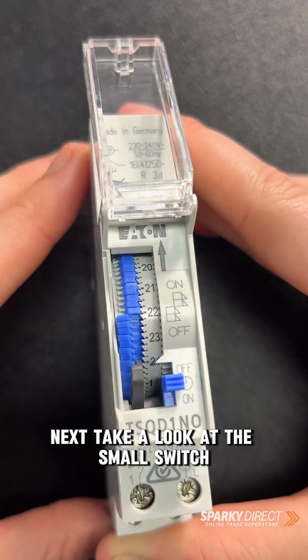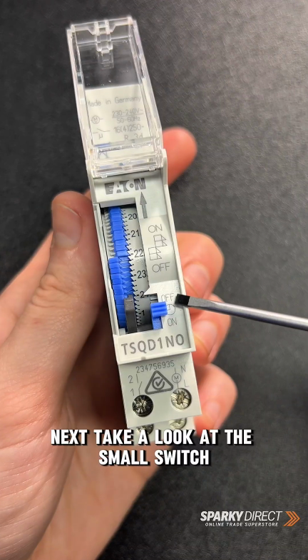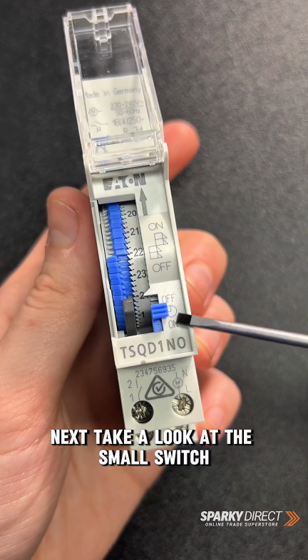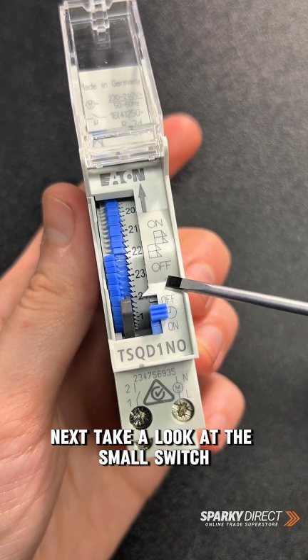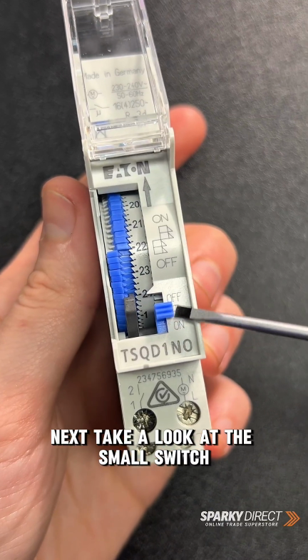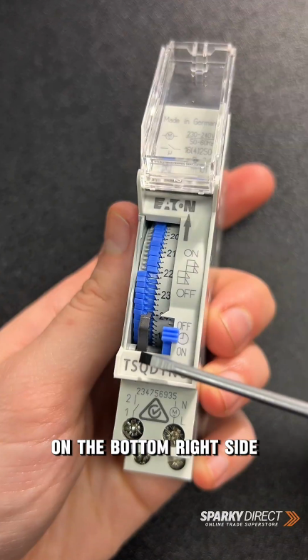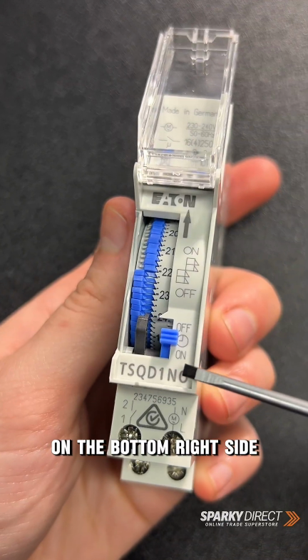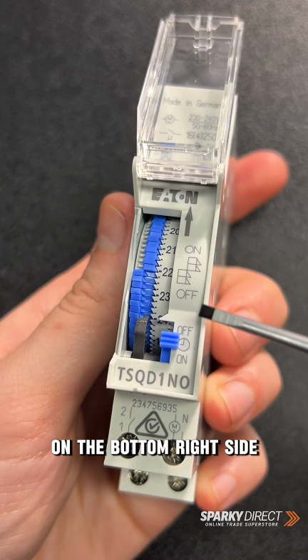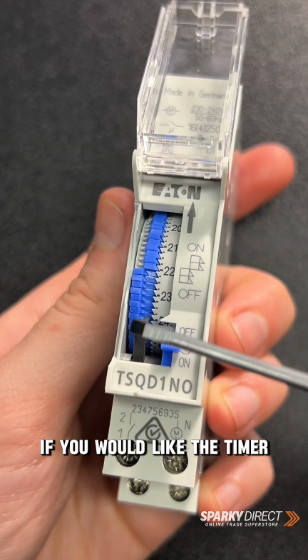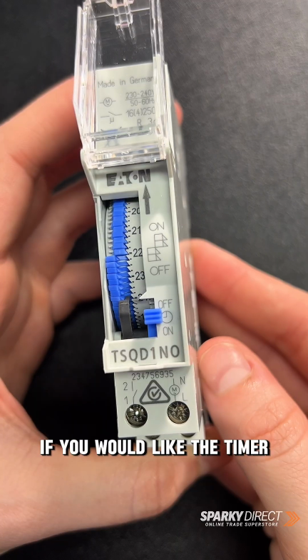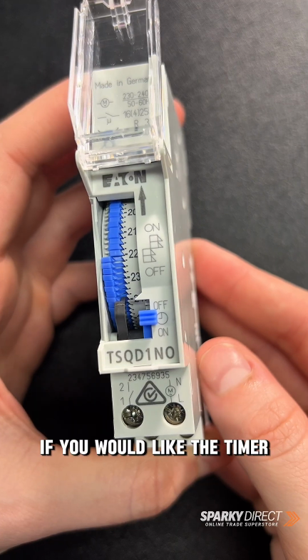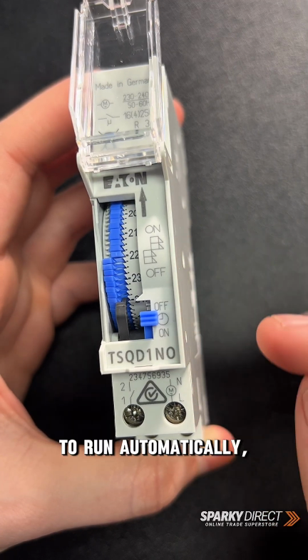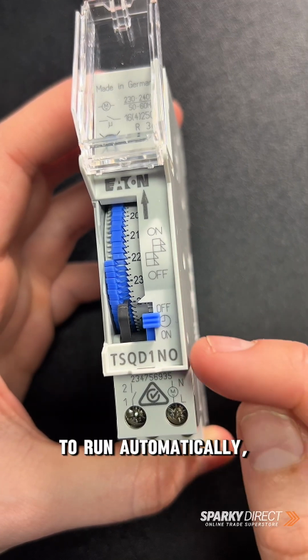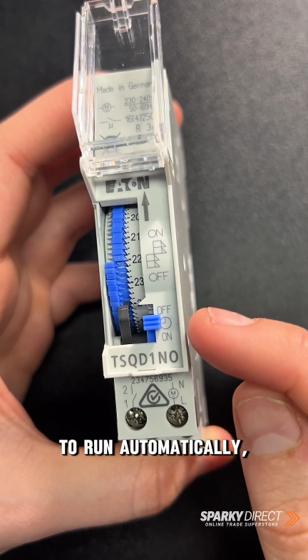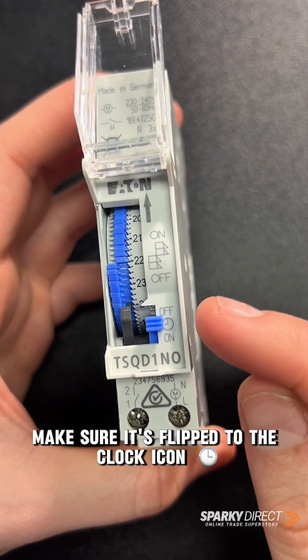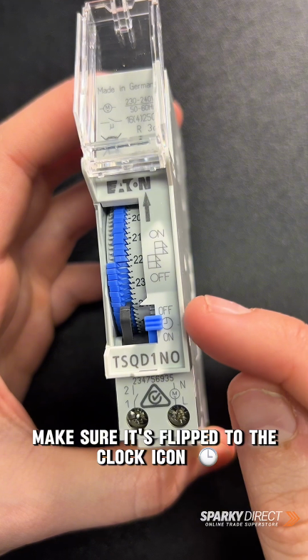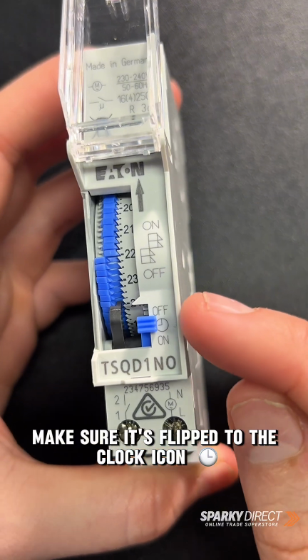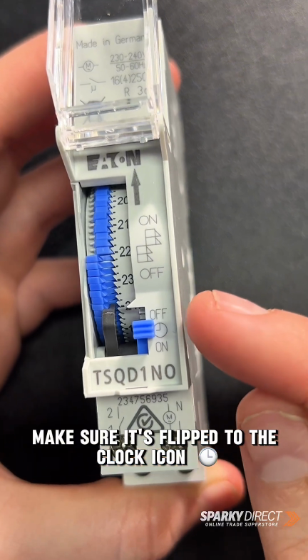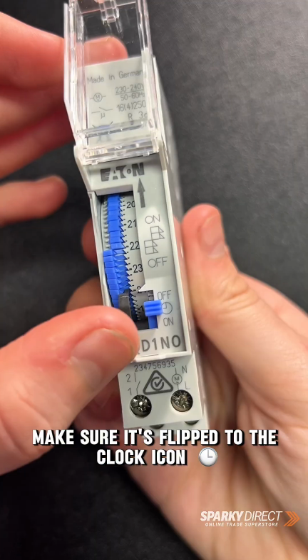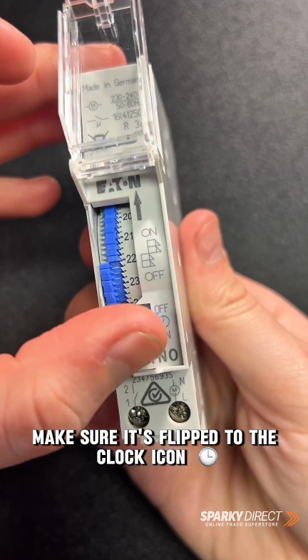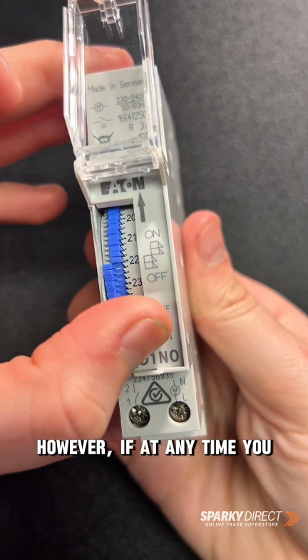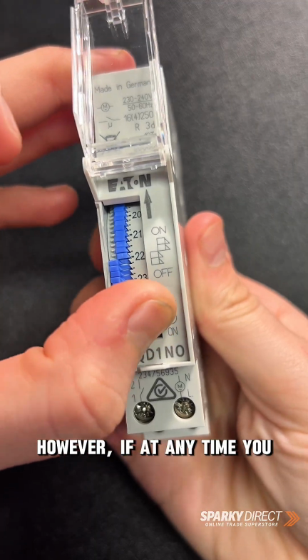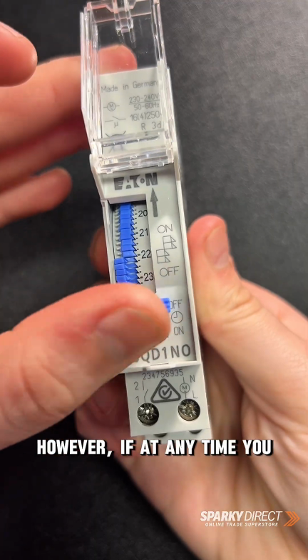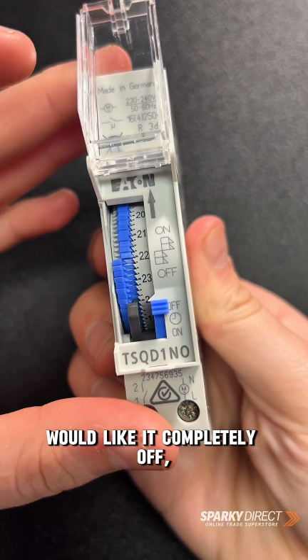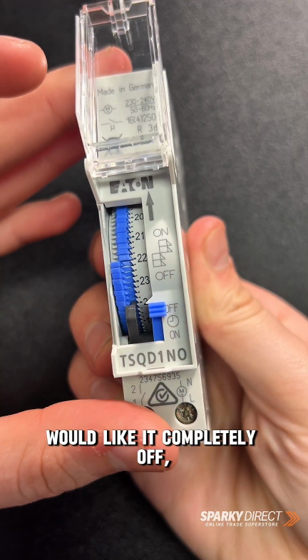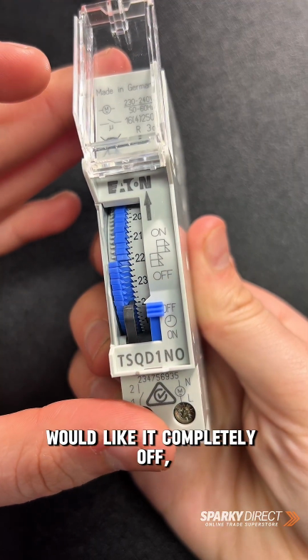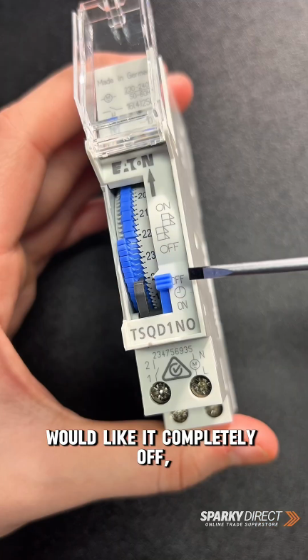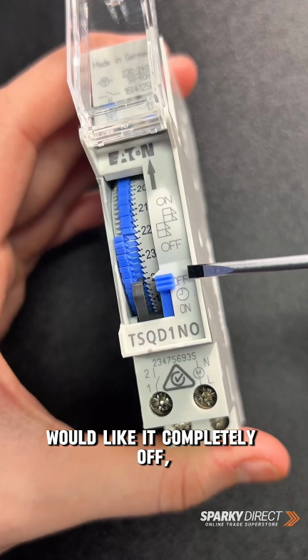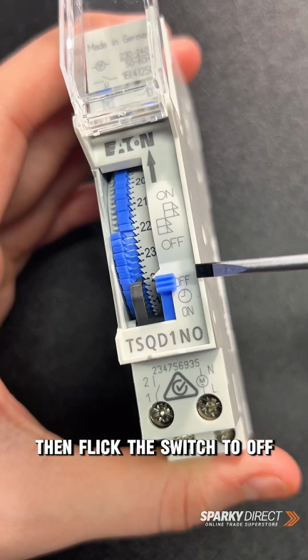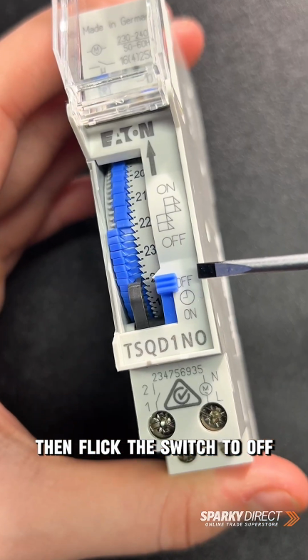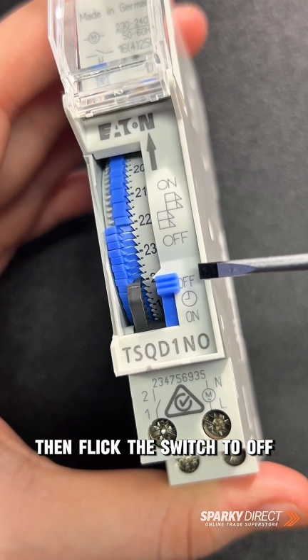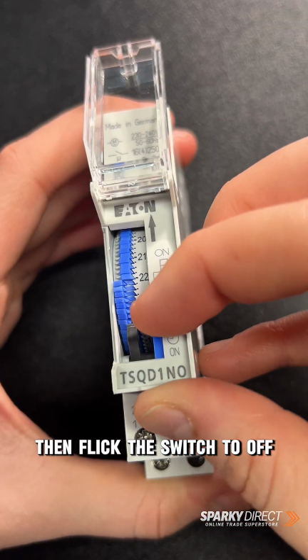Next, take a look at the small switch on the bottom right side. If you would like the timer to run automatically, make sure it's flipped to the clock icon. However, if at any time you would like it completely off, then flick the switch to off.